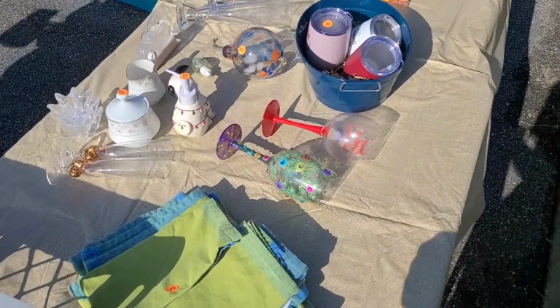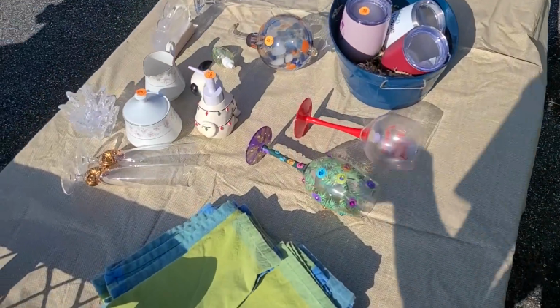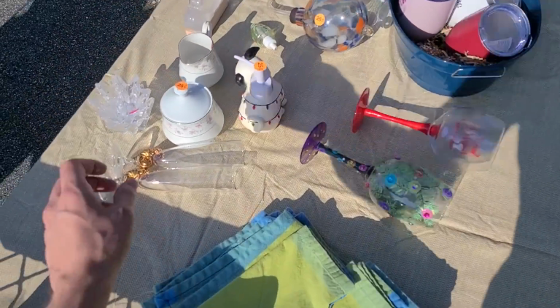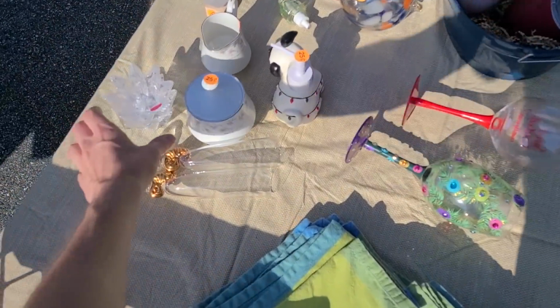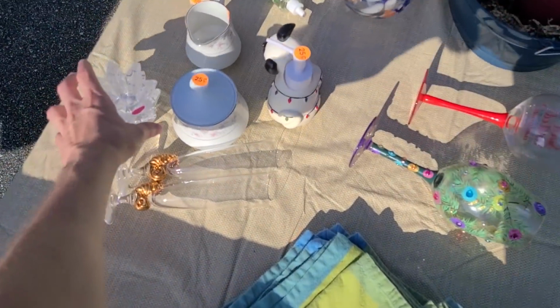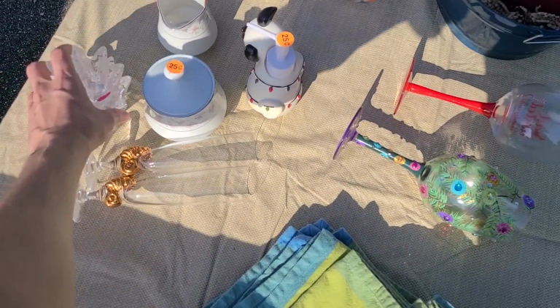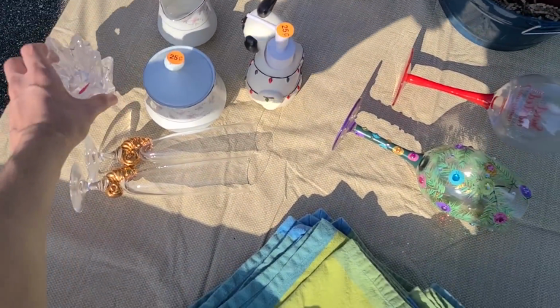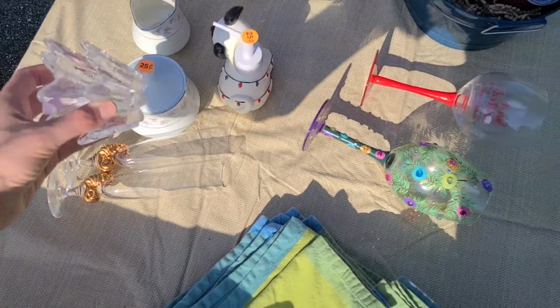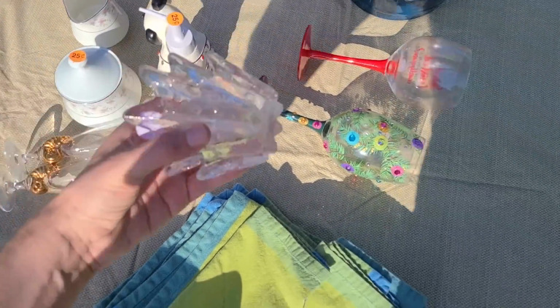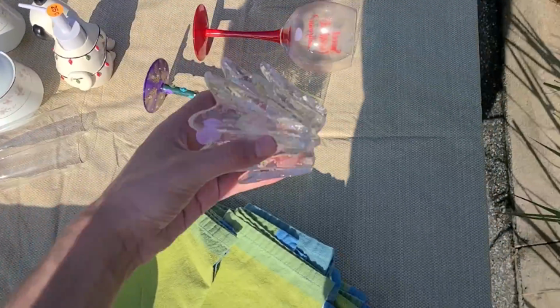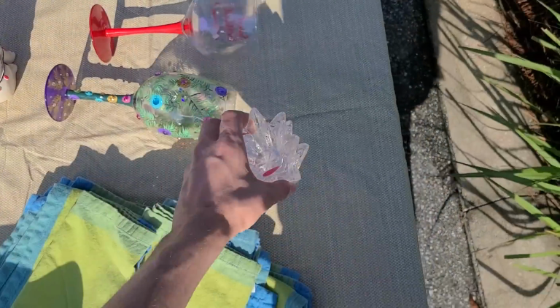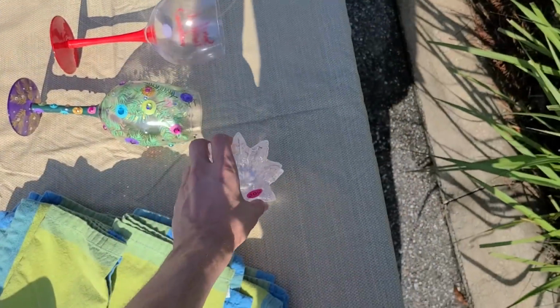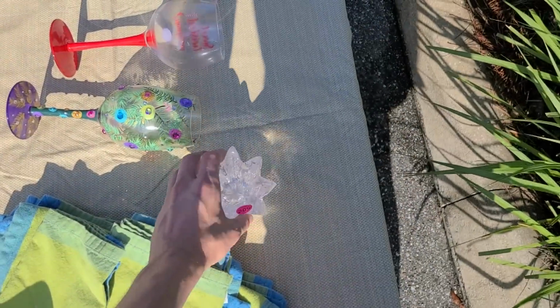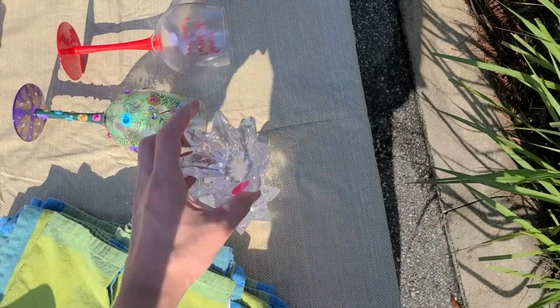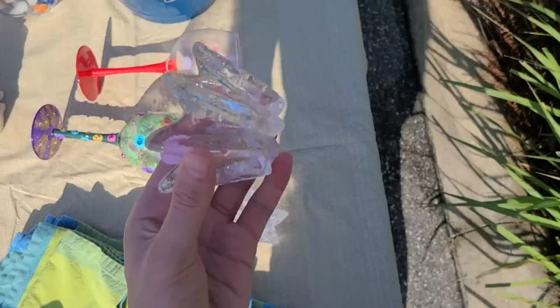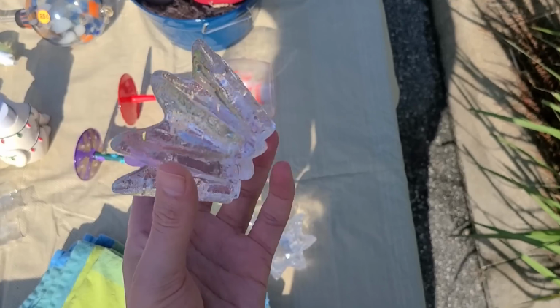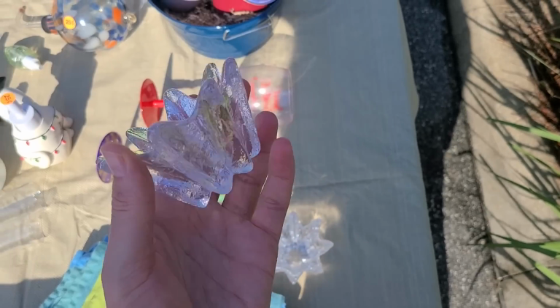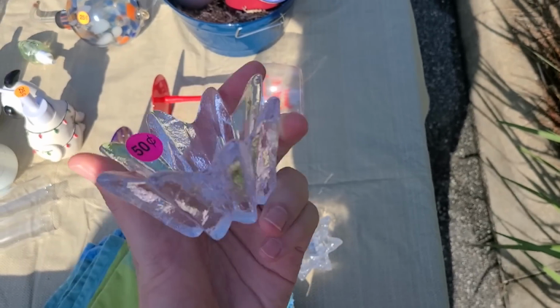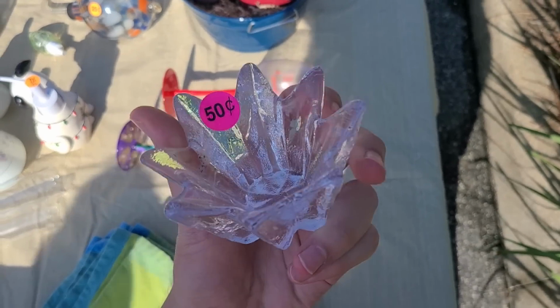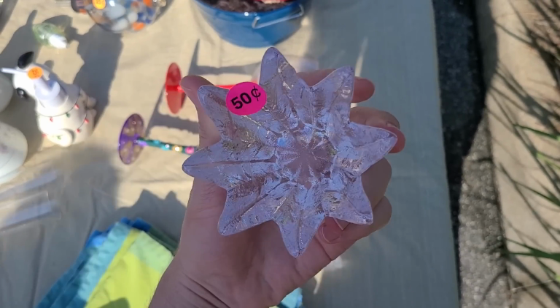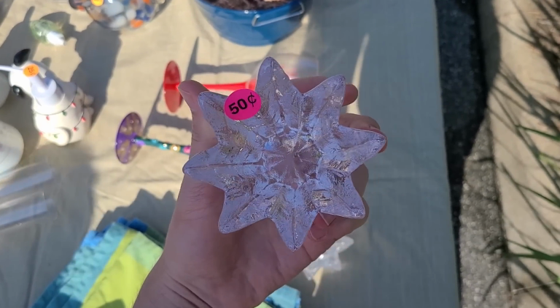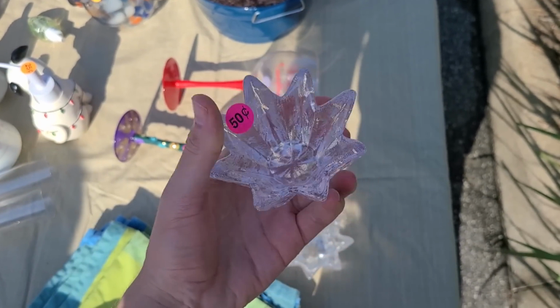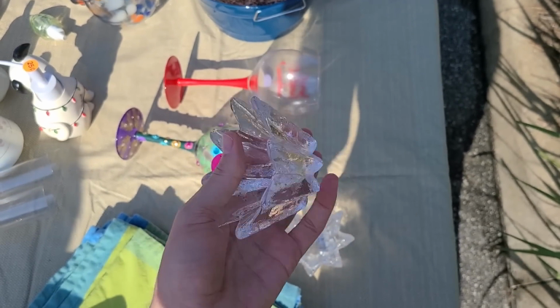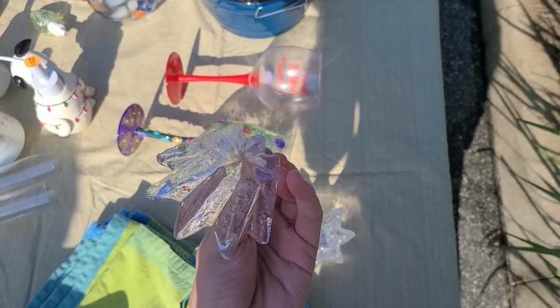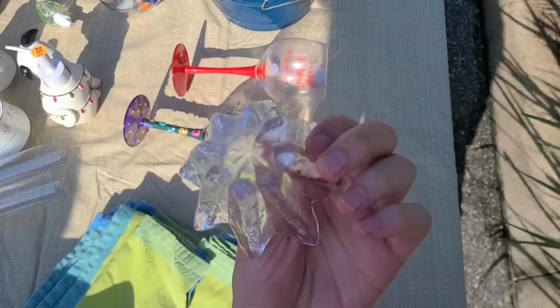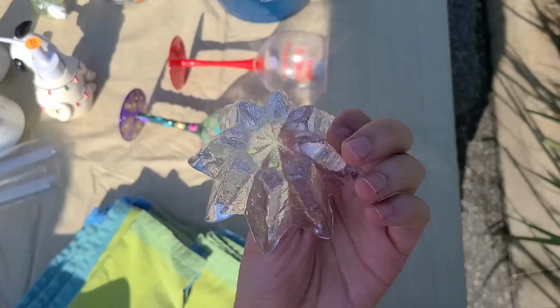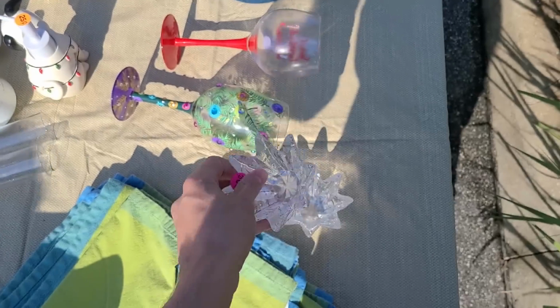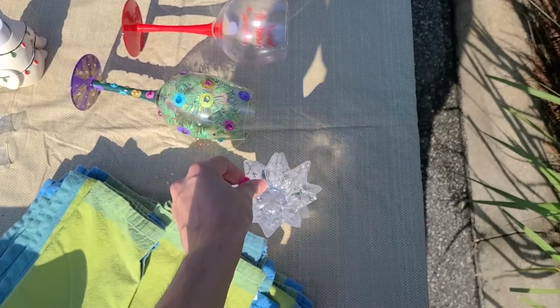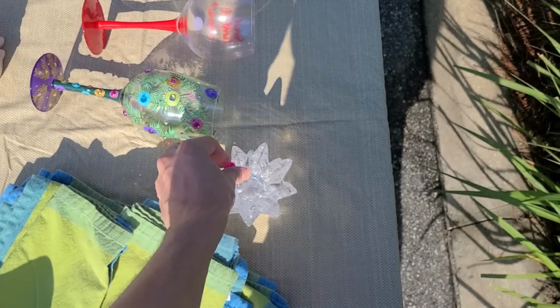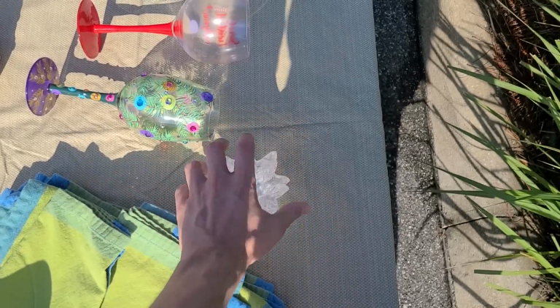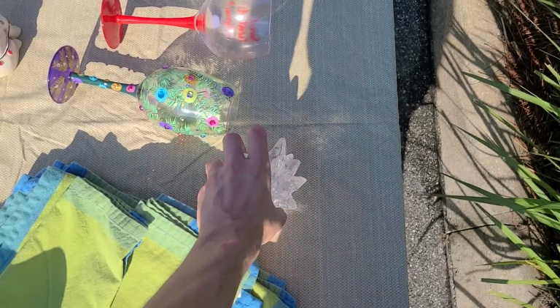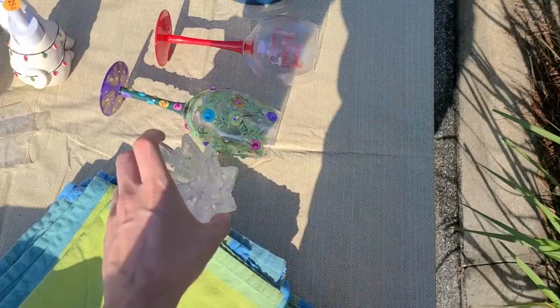These are fifty cents each - look at these, they look like crackle glass. That's kind of fun, that's tempting.